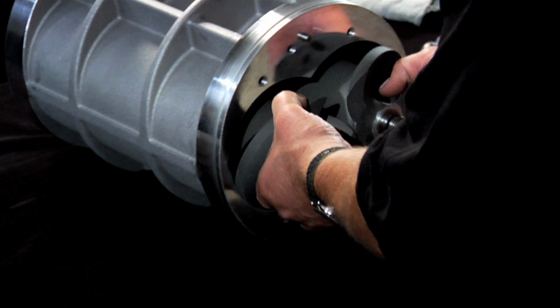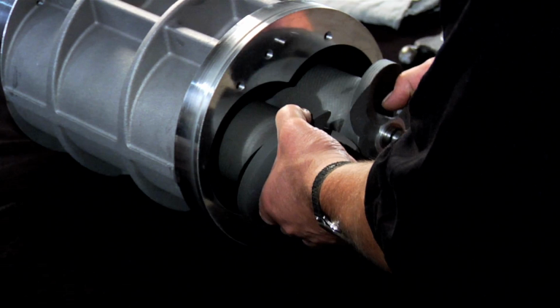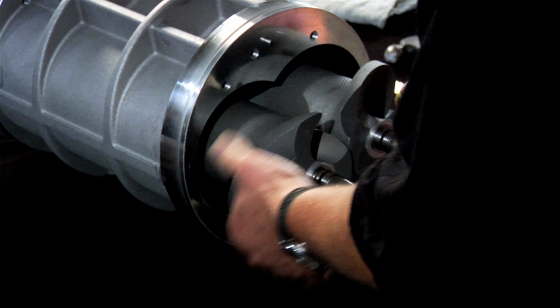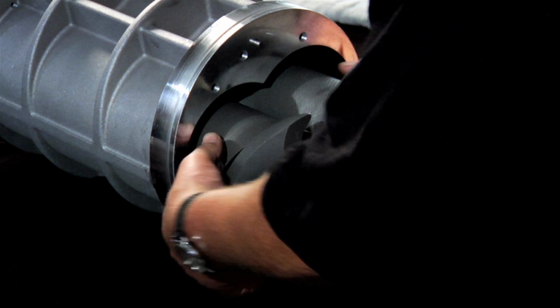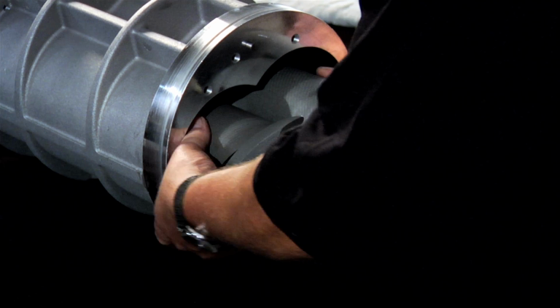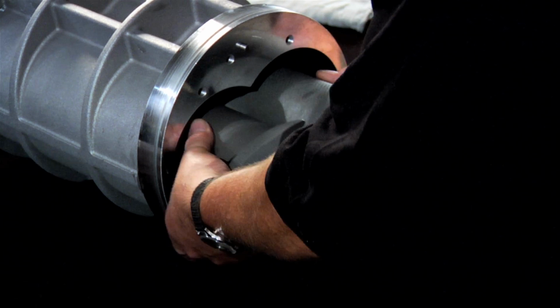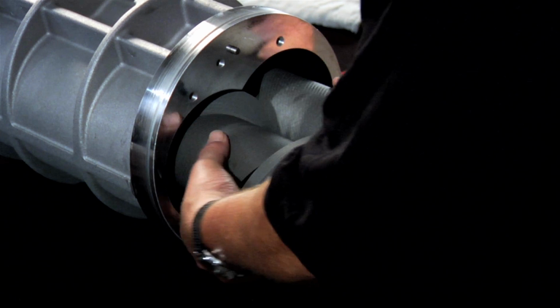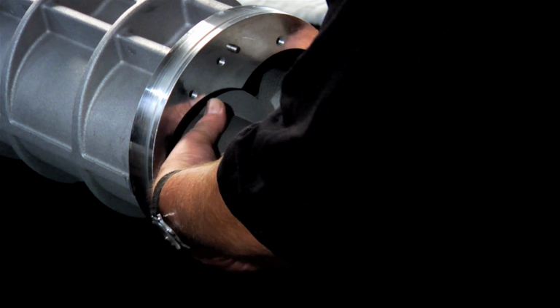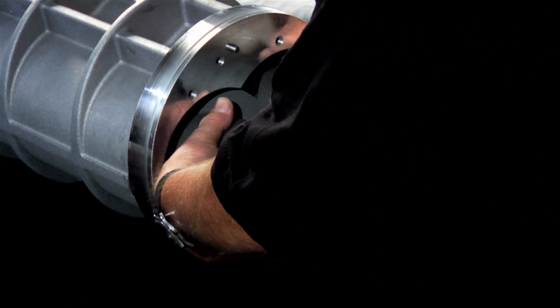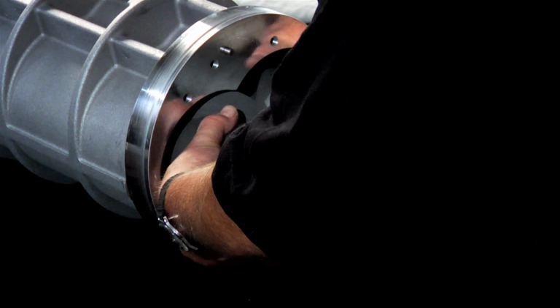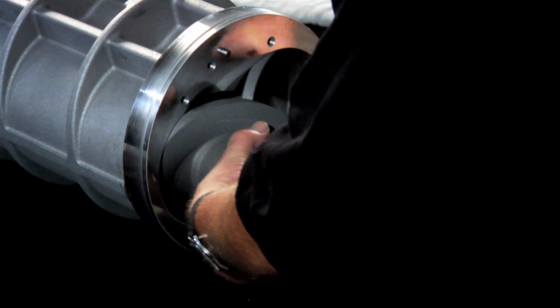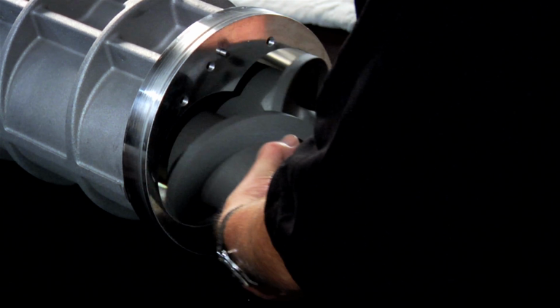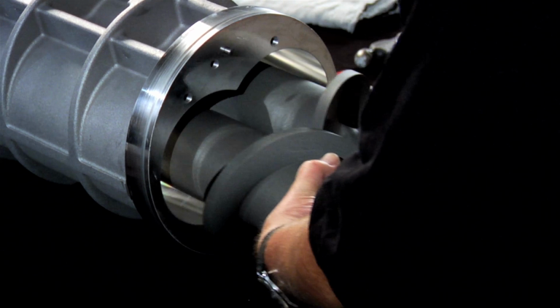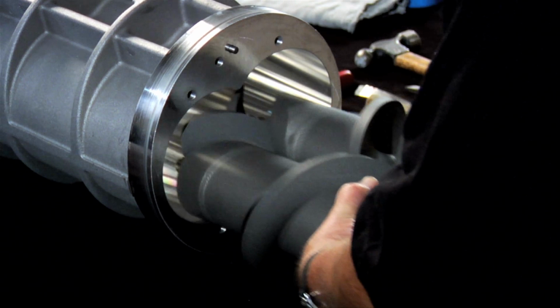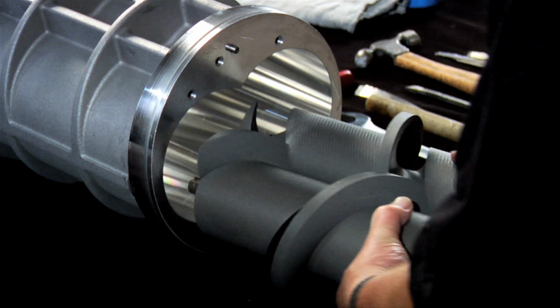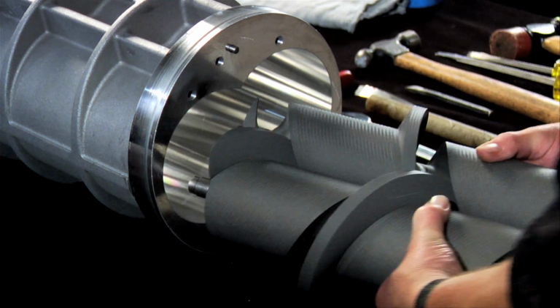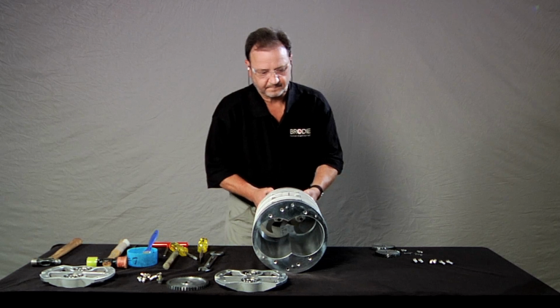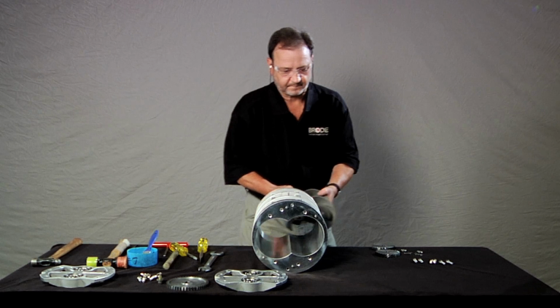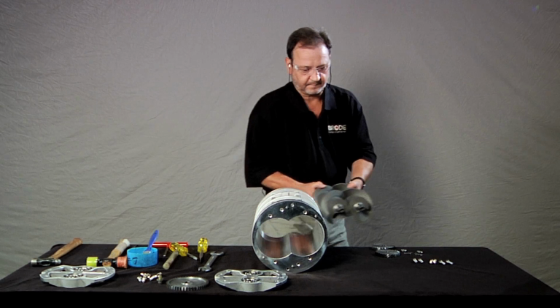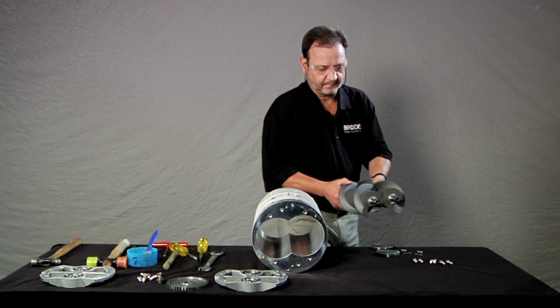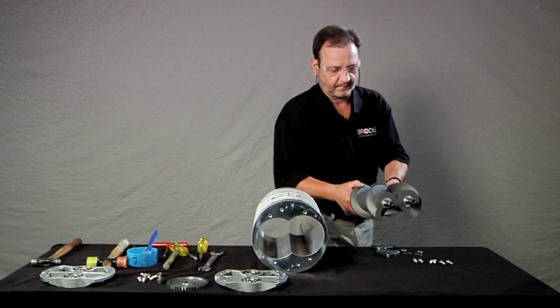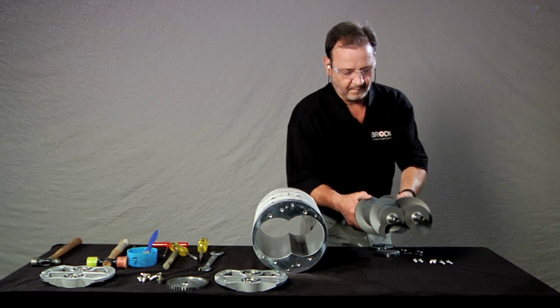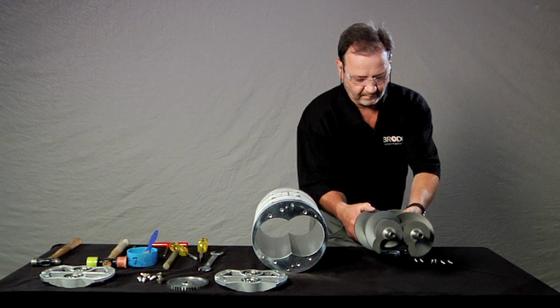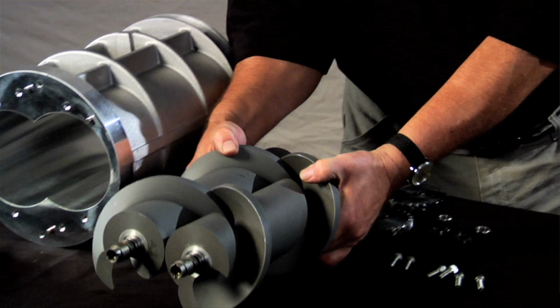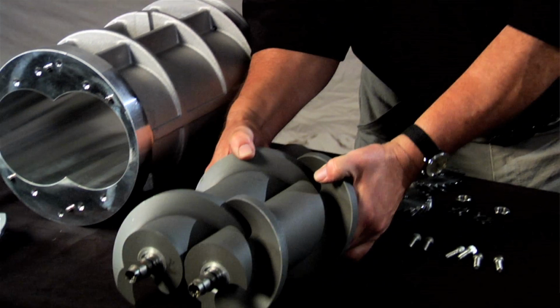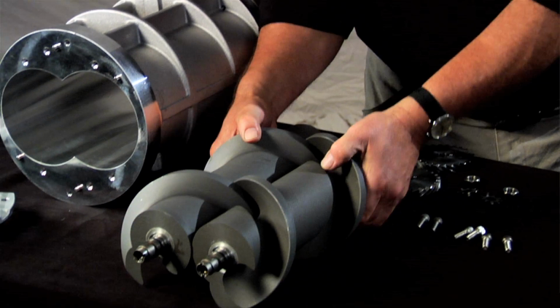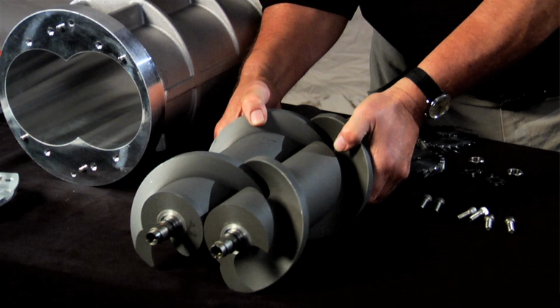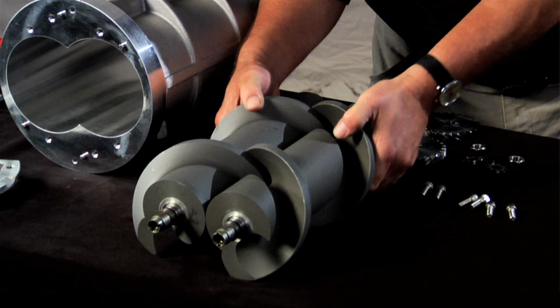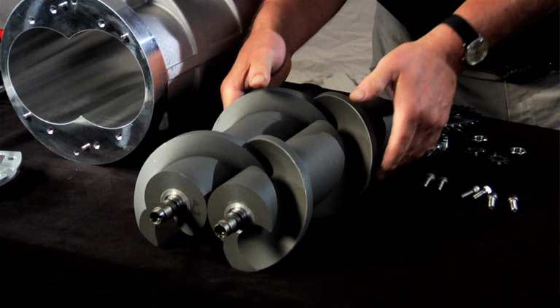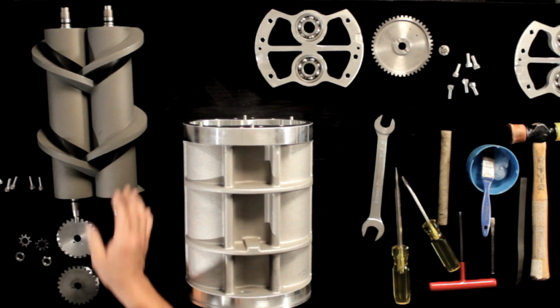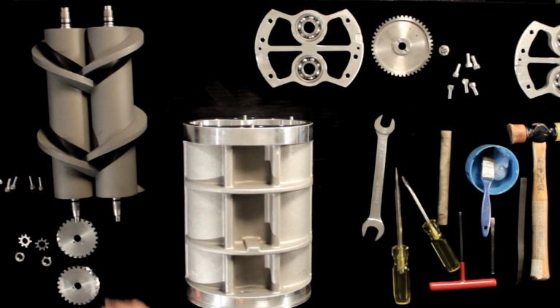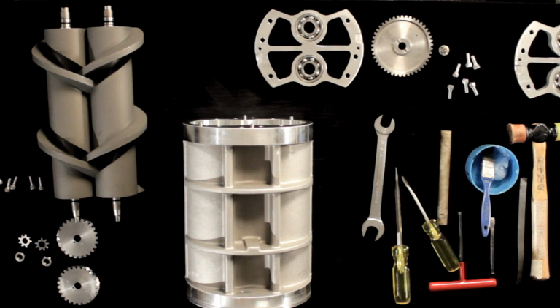Finally, carefully pull the rotors free from the measuring unit. Your disassembly is complete.